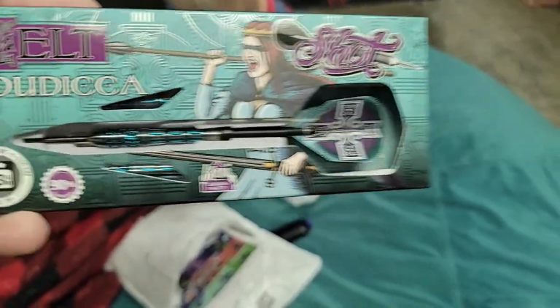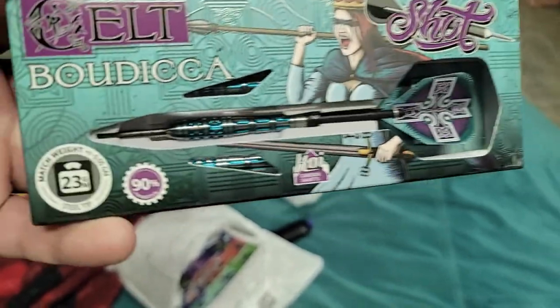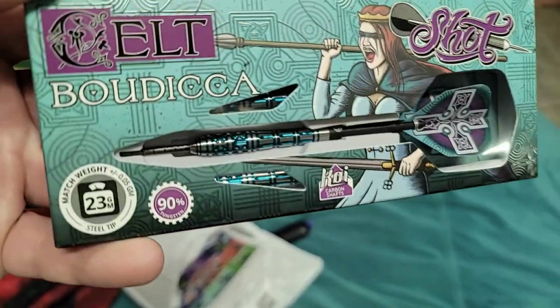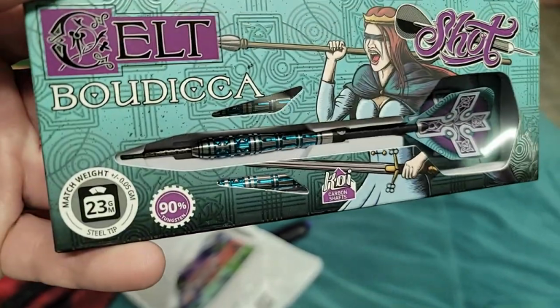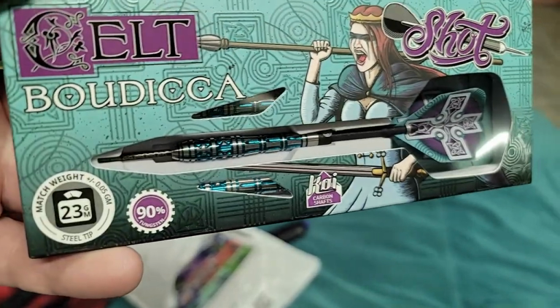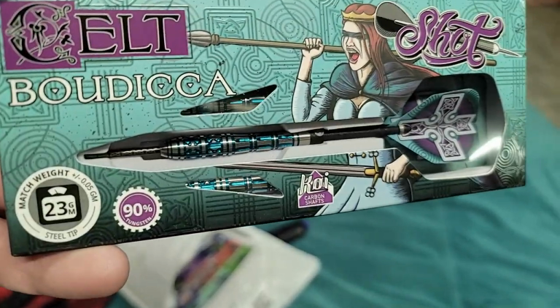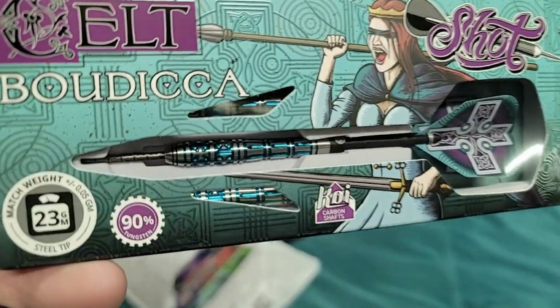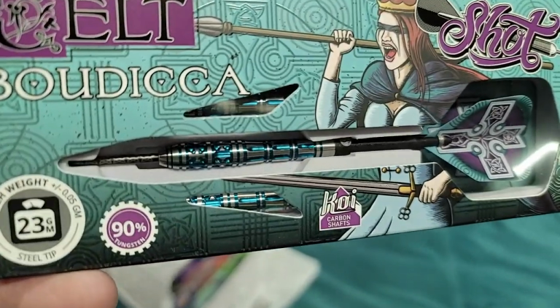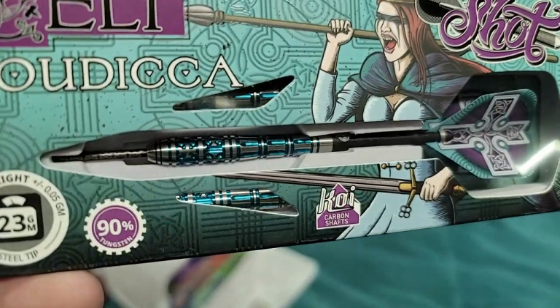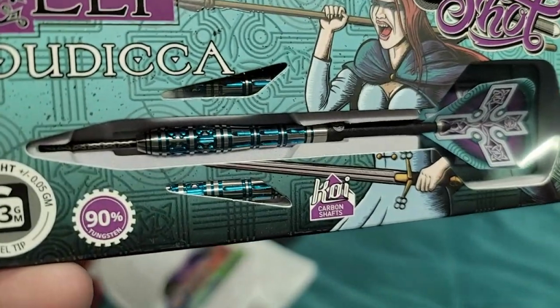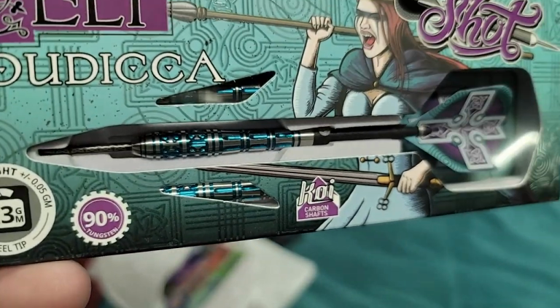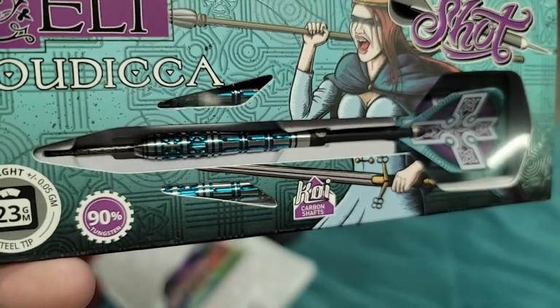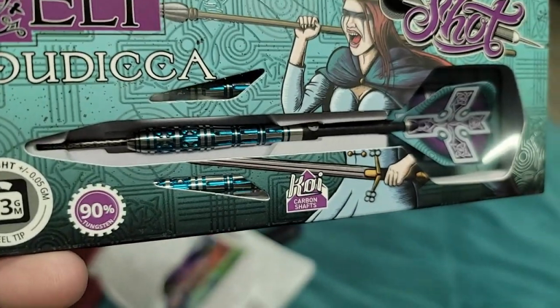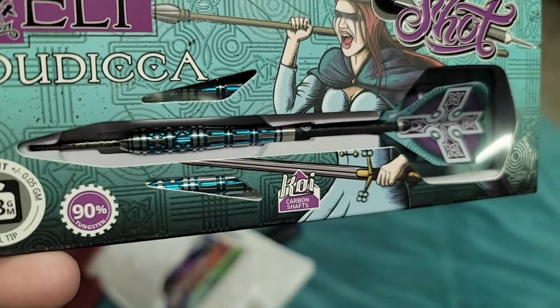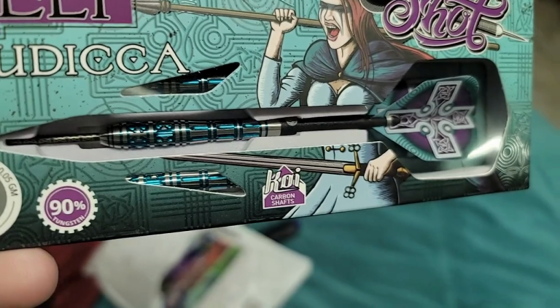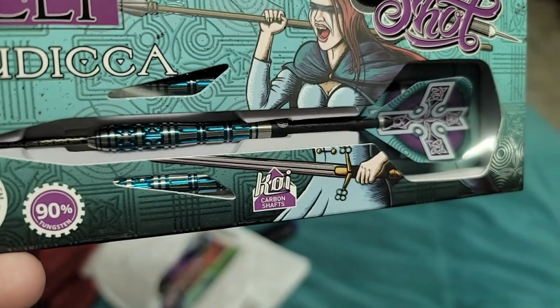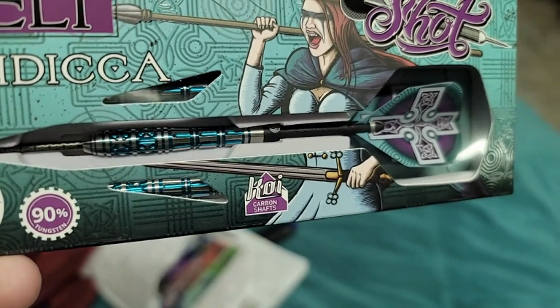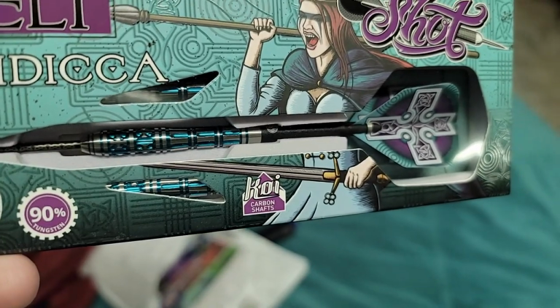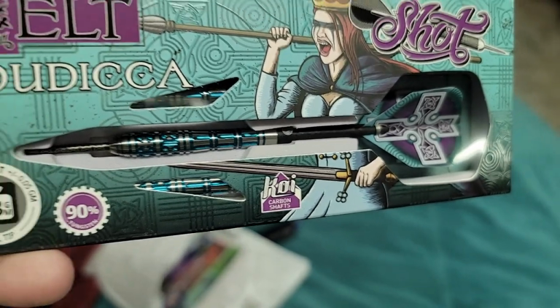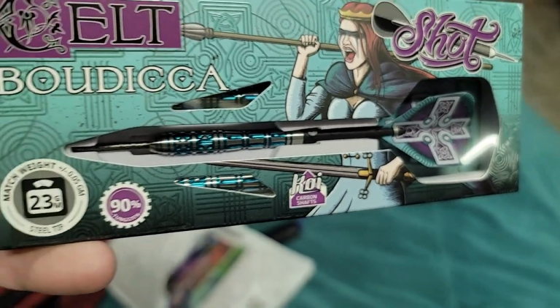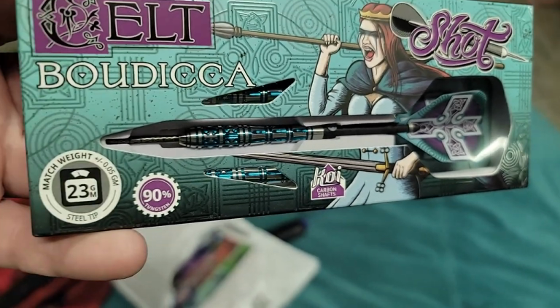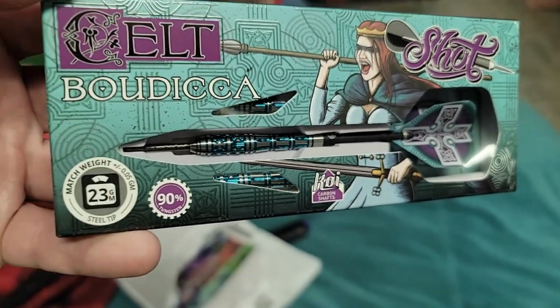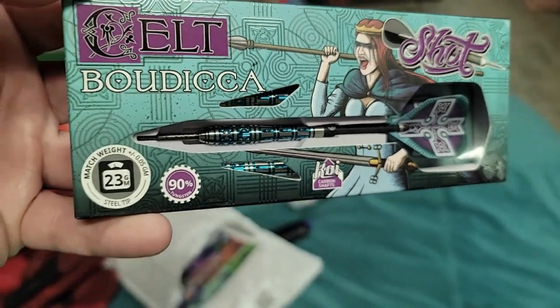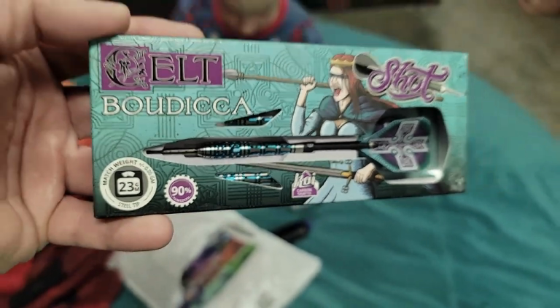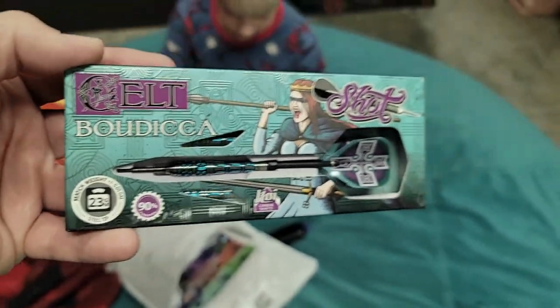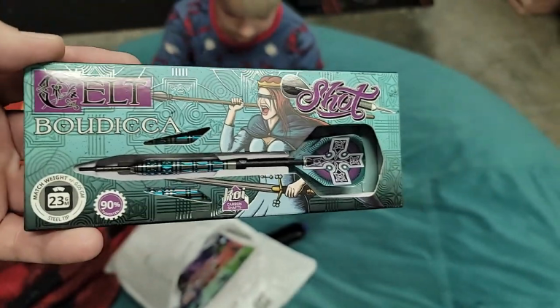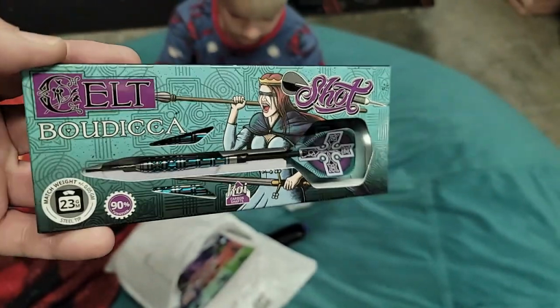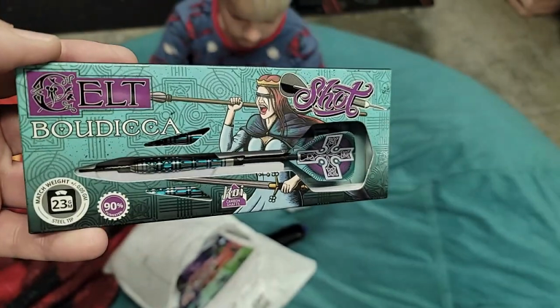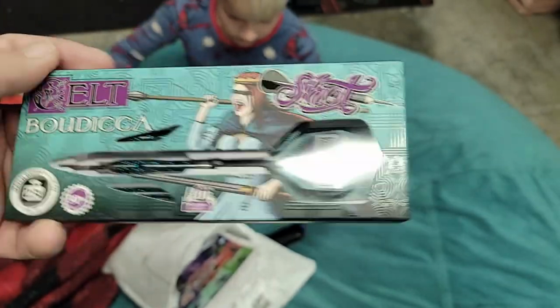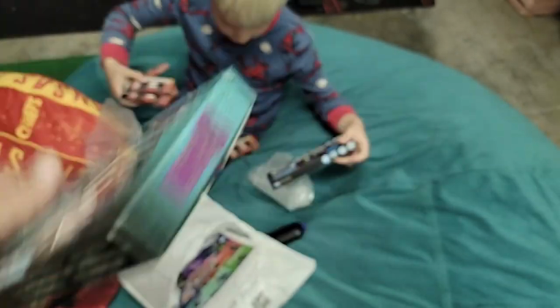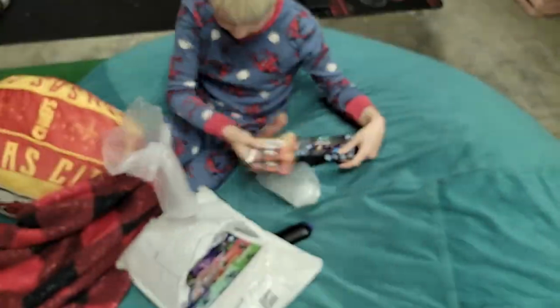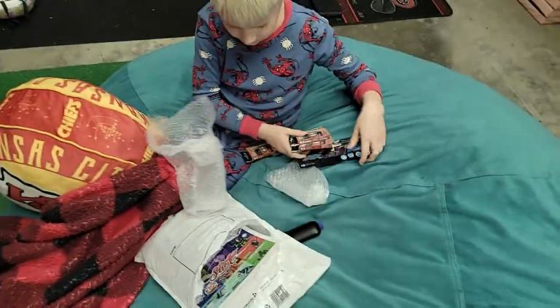These are incredible — I can't wait to get these. I don't know if you guys can see that, but that is just incredible machining. I'm really excited to get those. Can't wait to play with those.